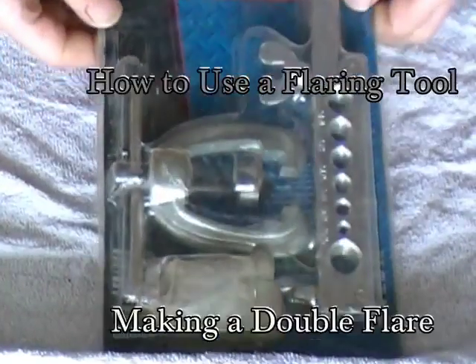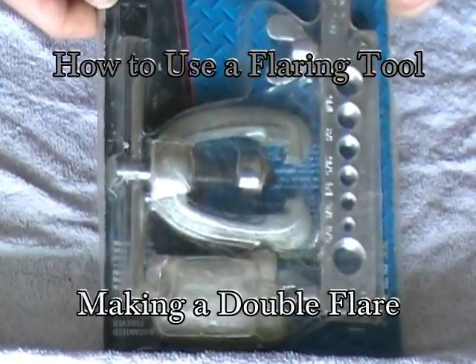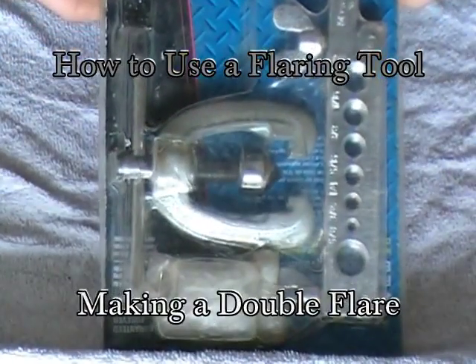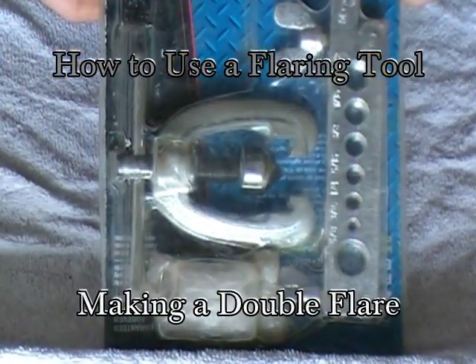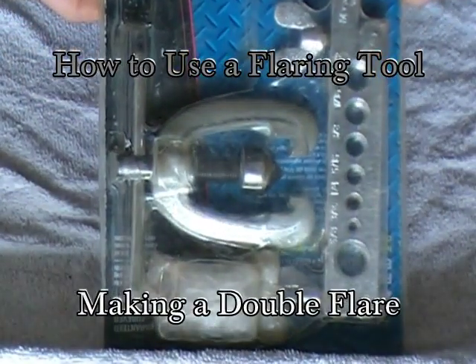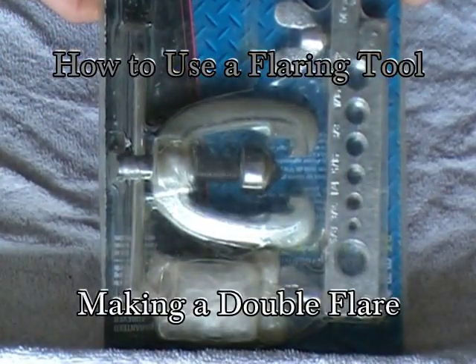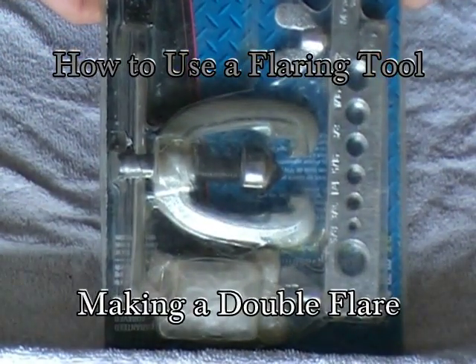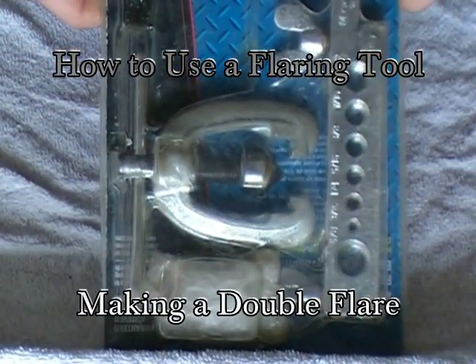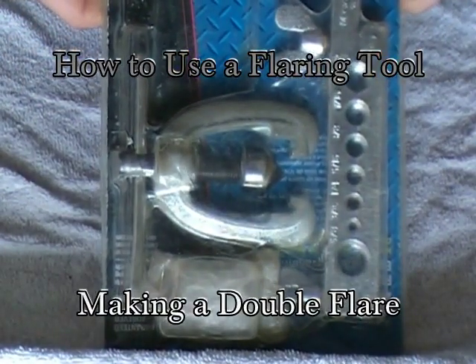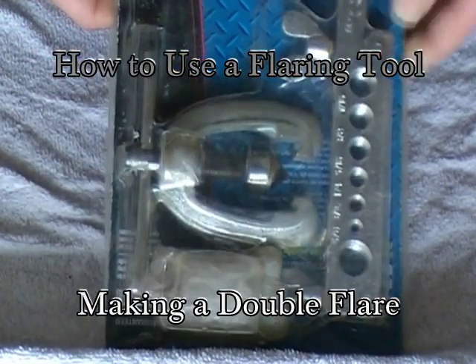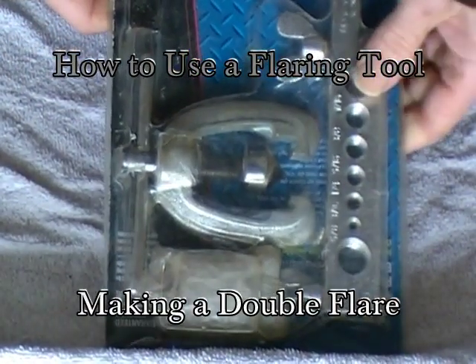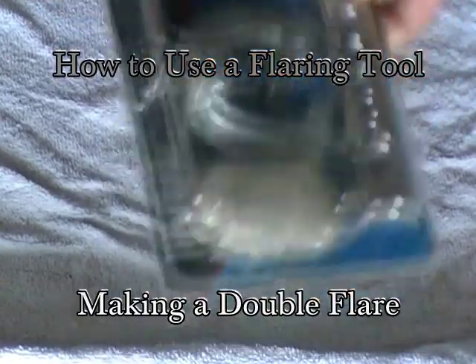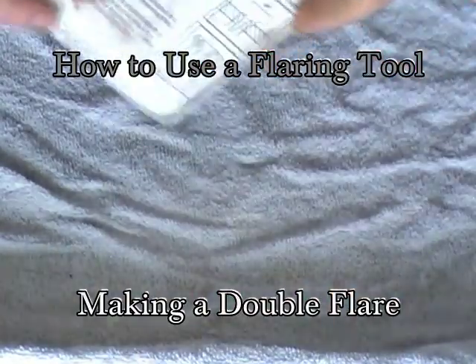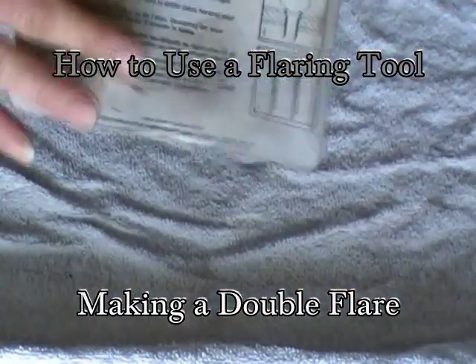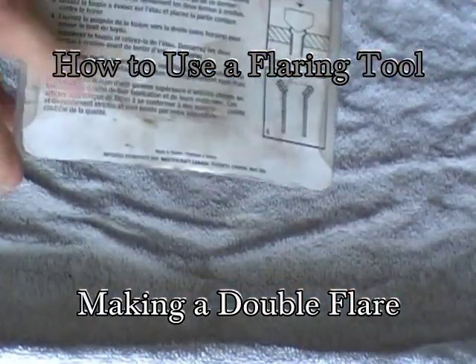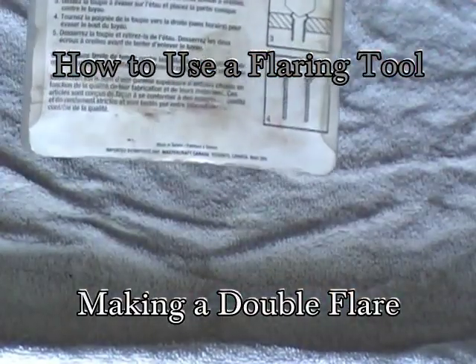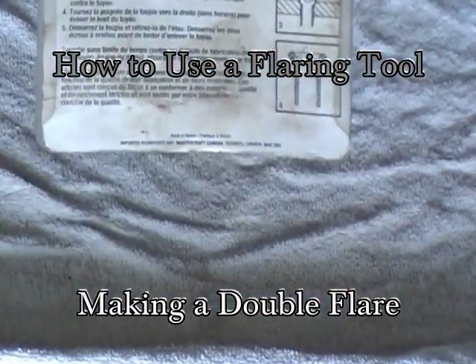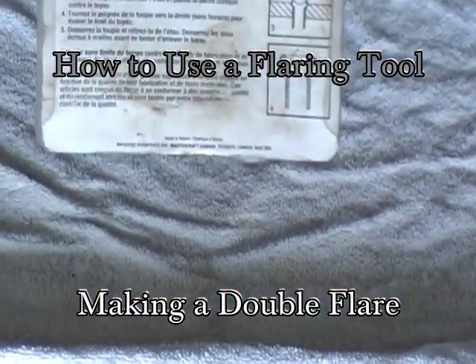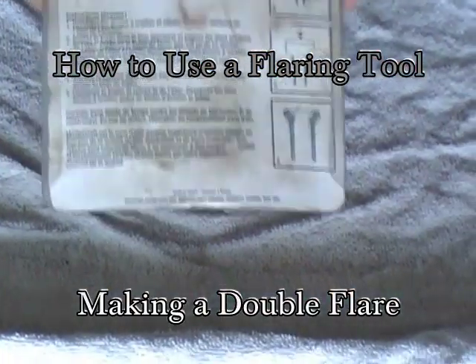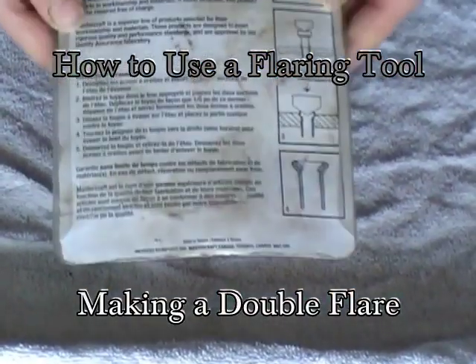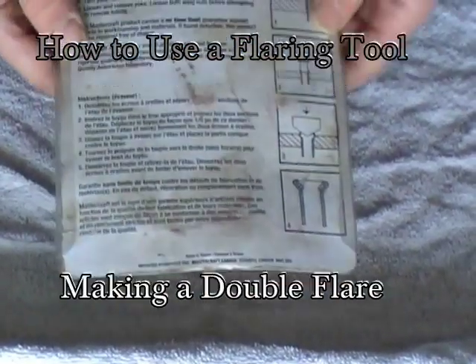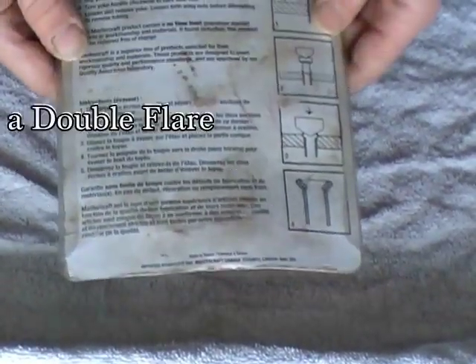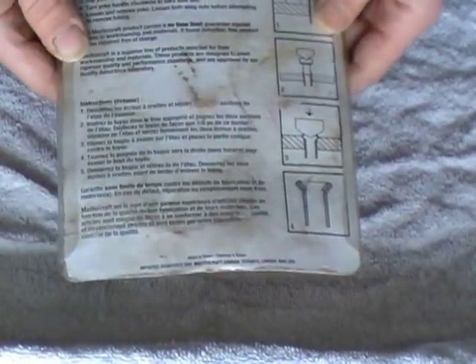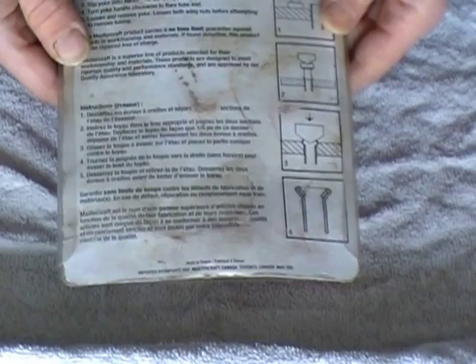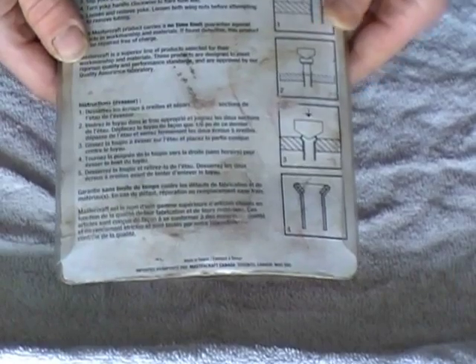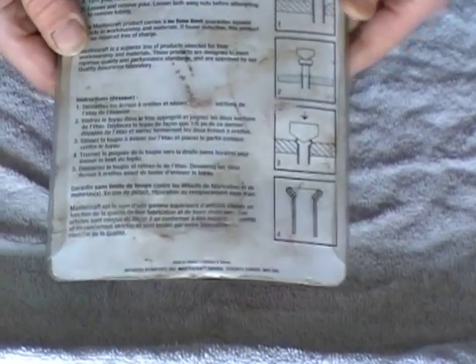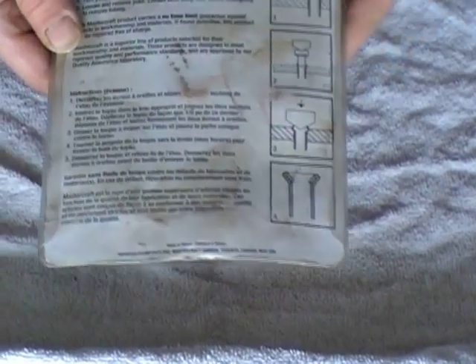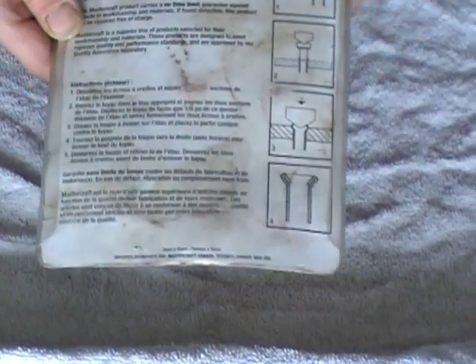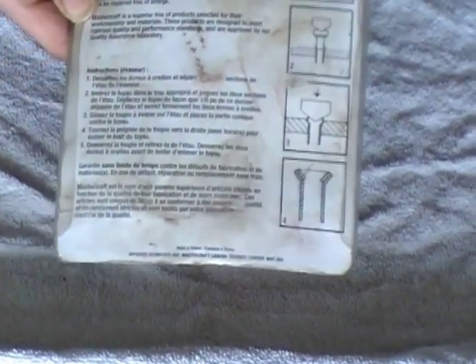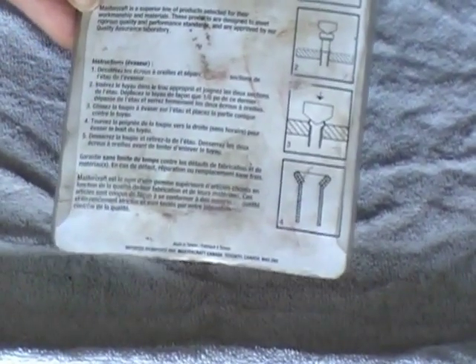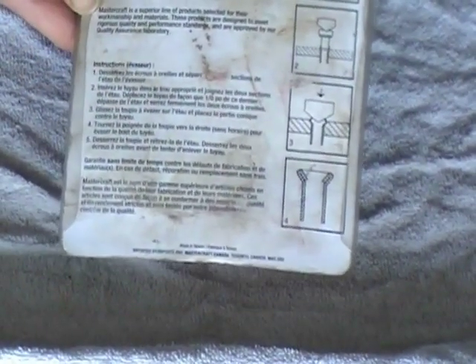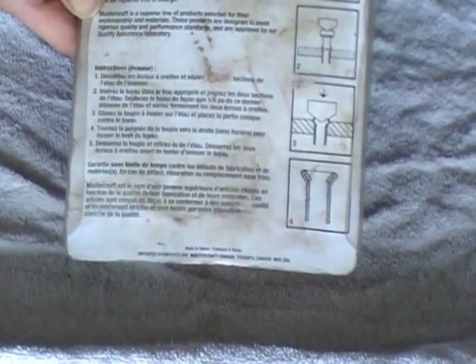So this is the flaring tool that I have. It has instructions on the back of it on how to use the flaring tool.